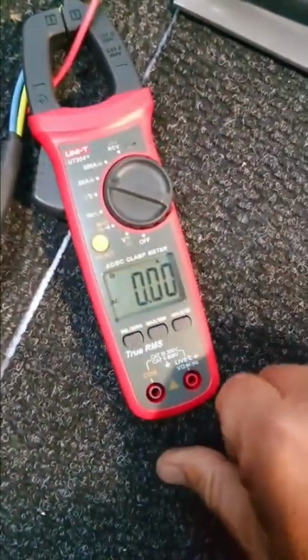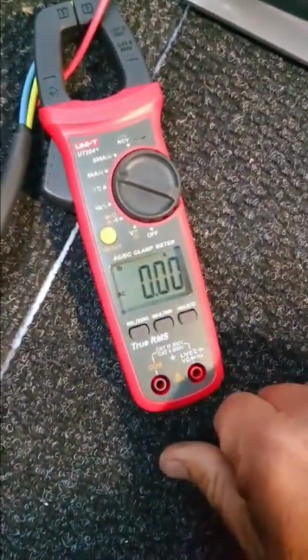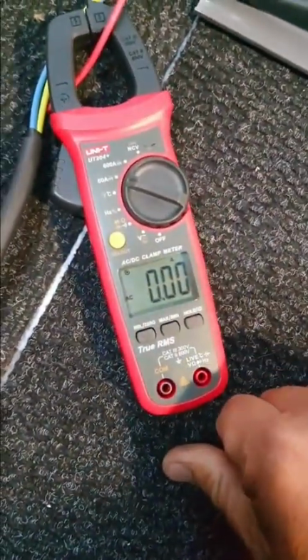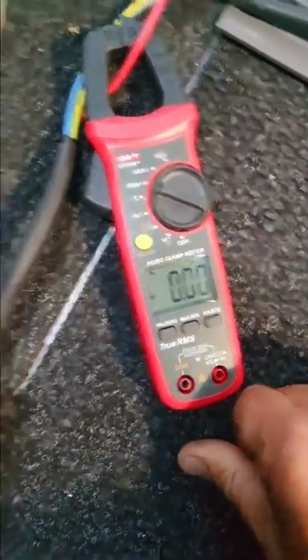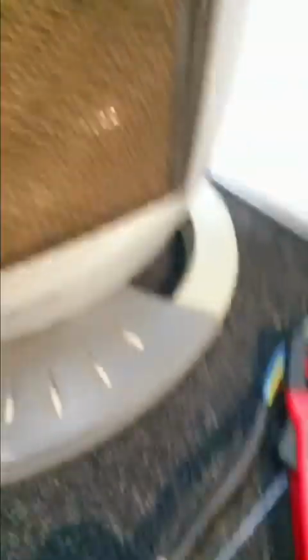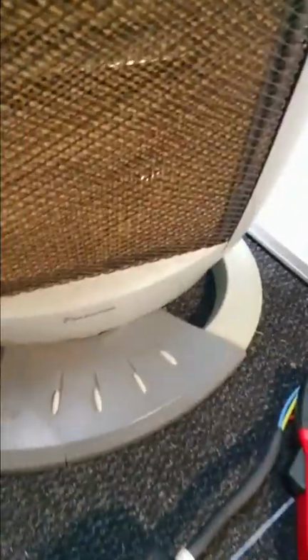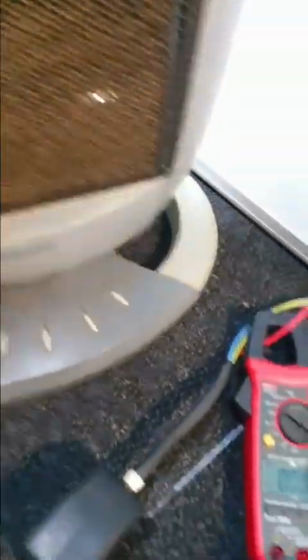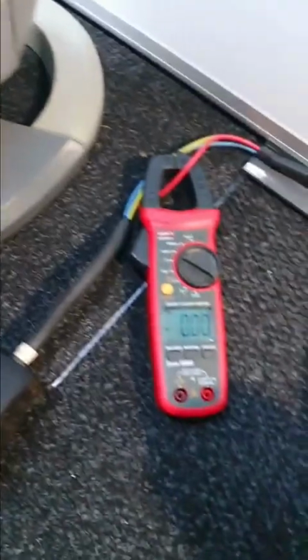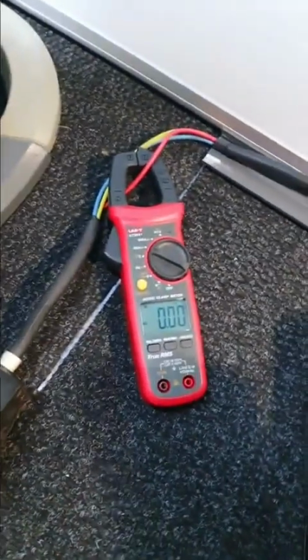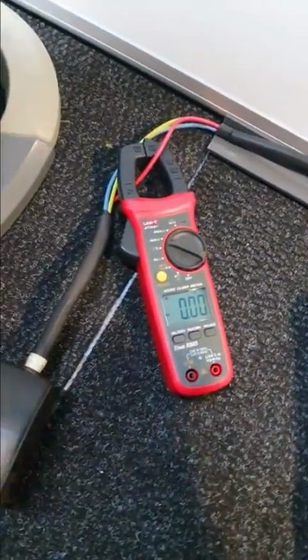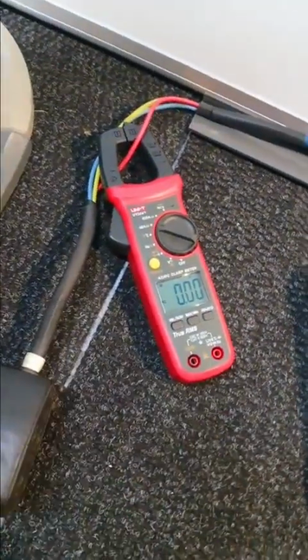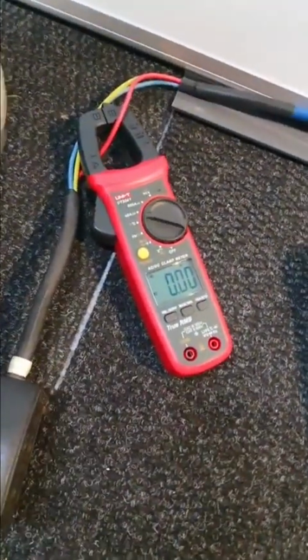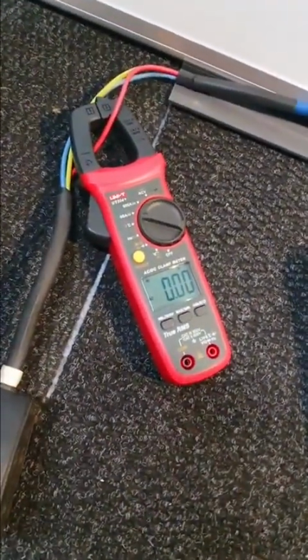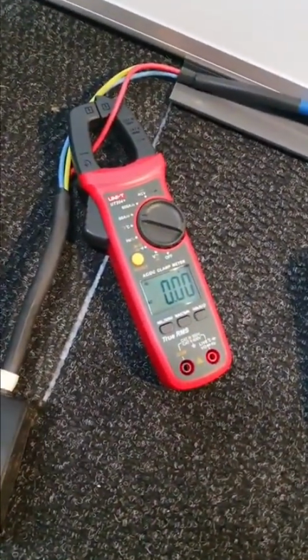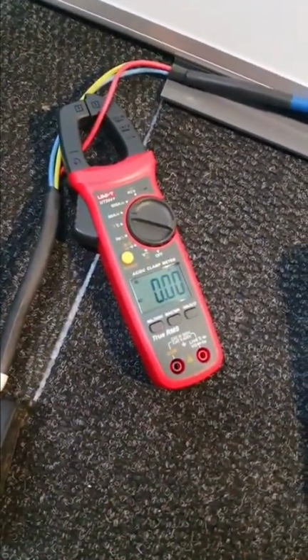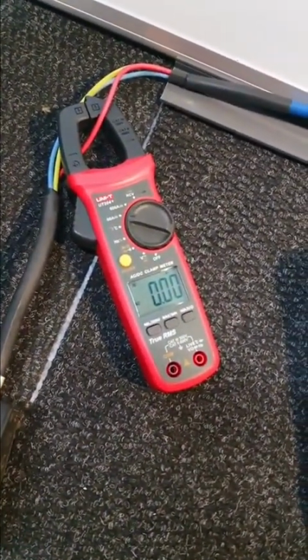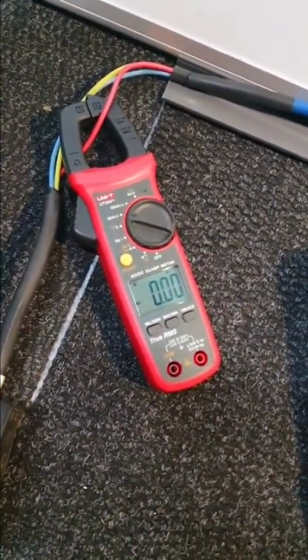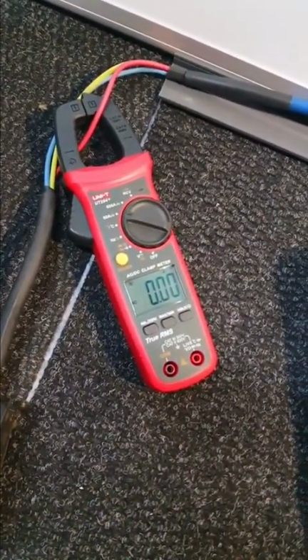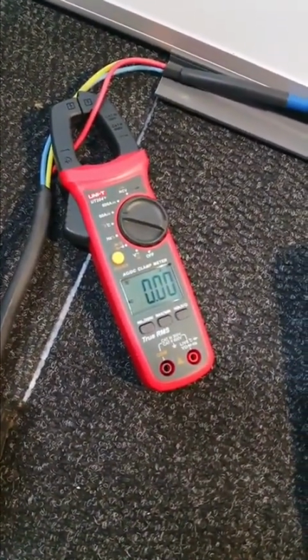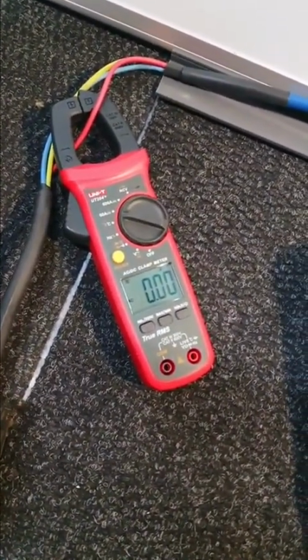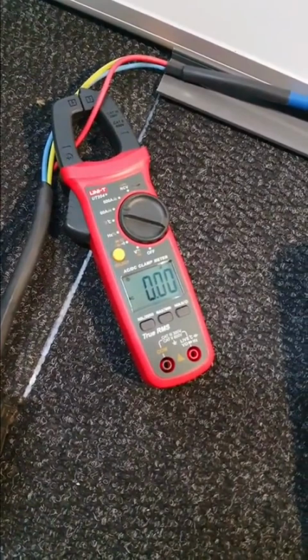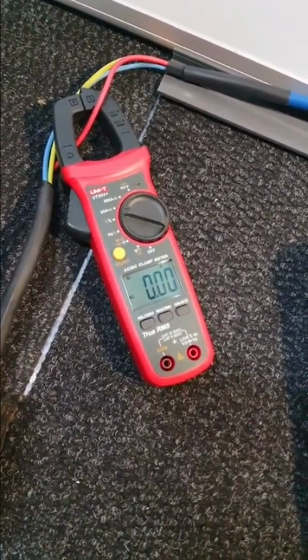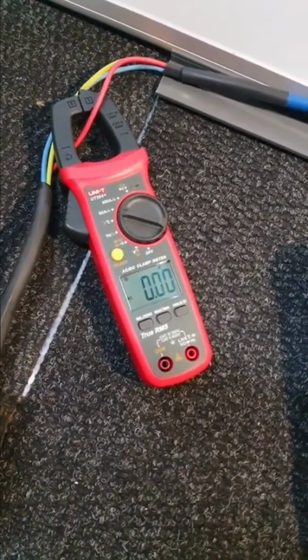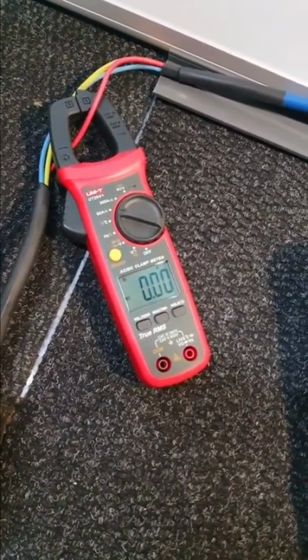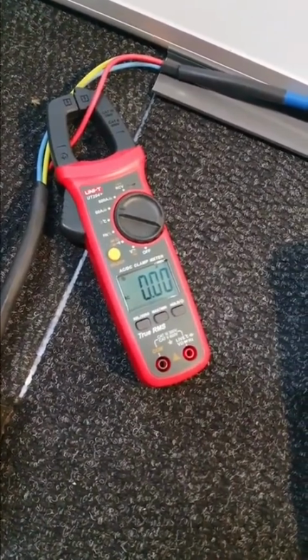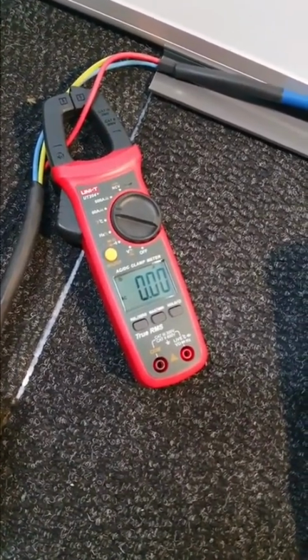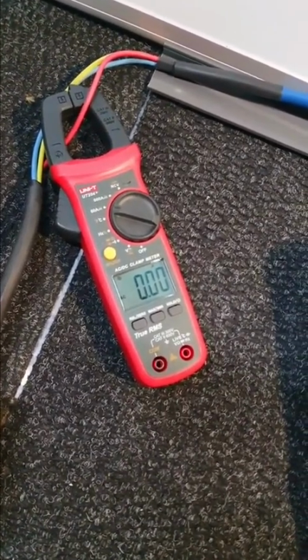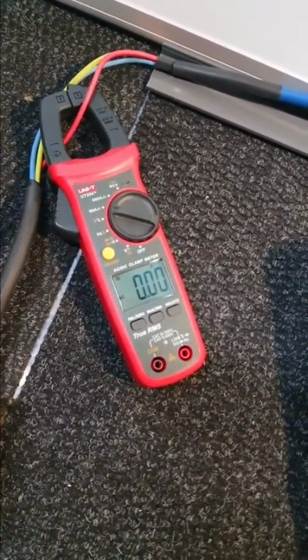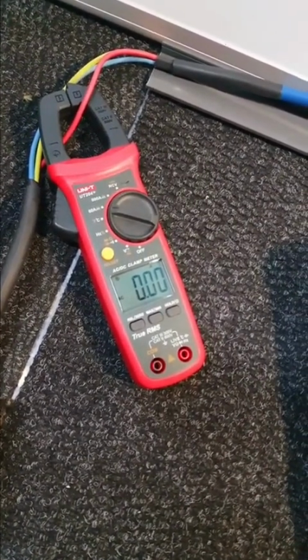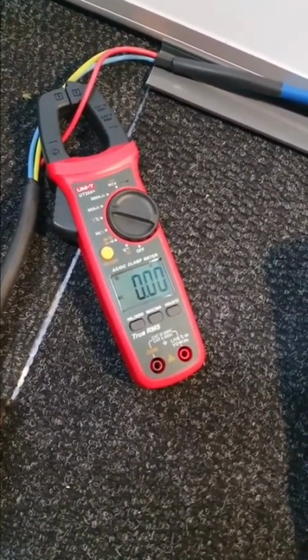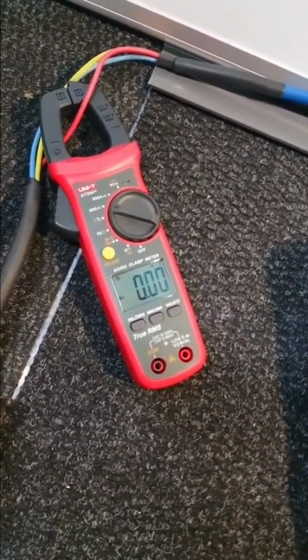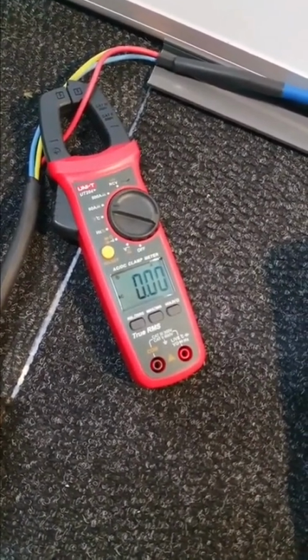I've got a heater here so we can see what it gives us. You measure the amps, then multiply by the volts, and you get more or less the wattage.